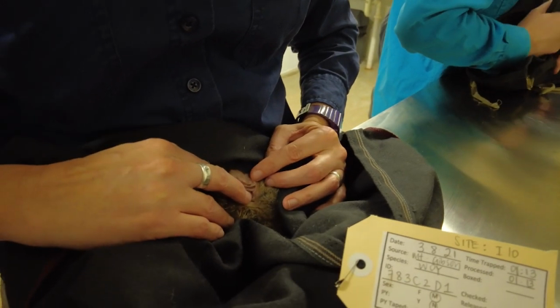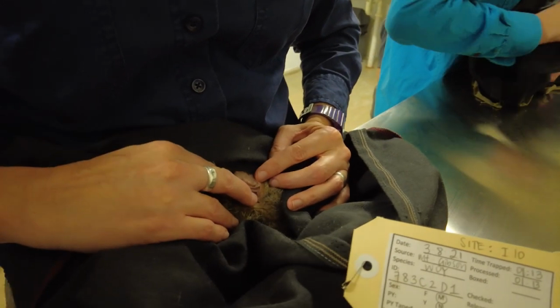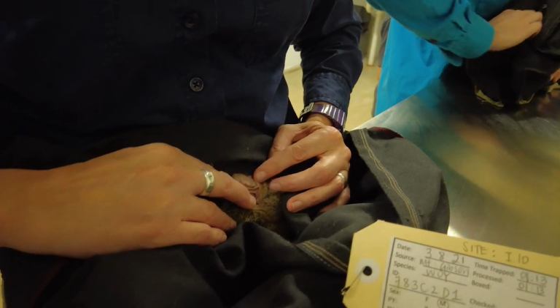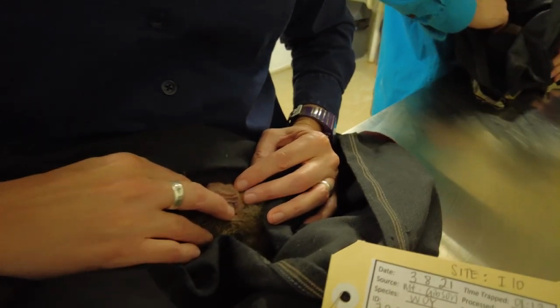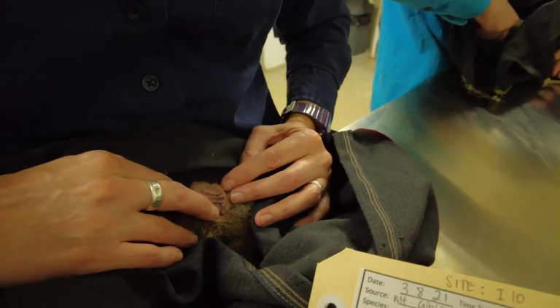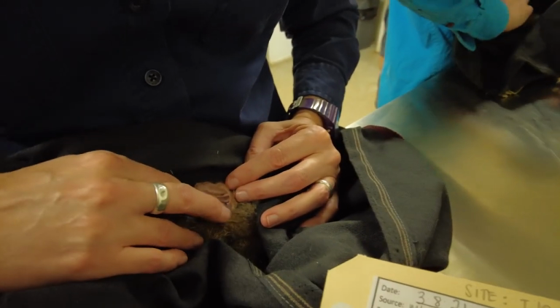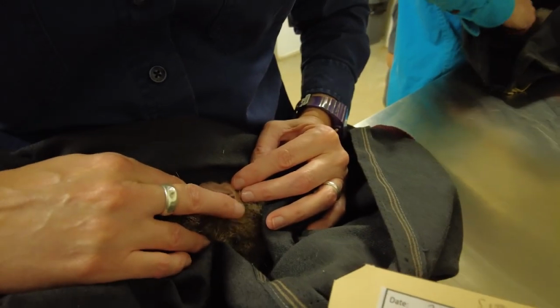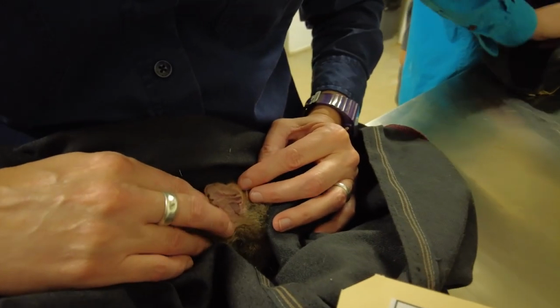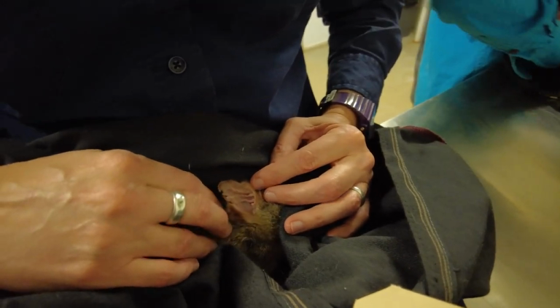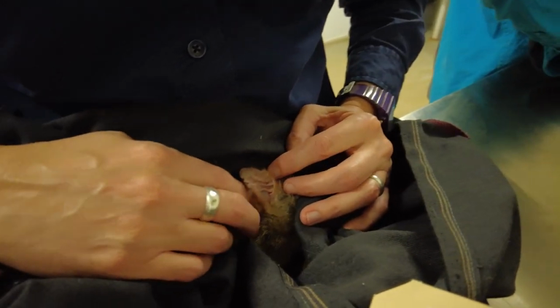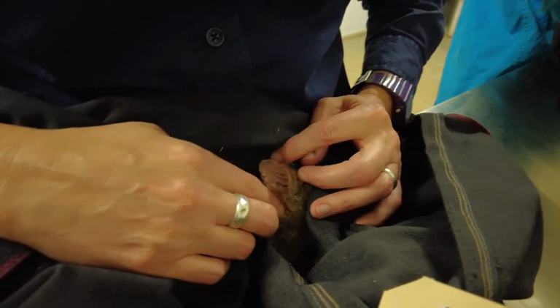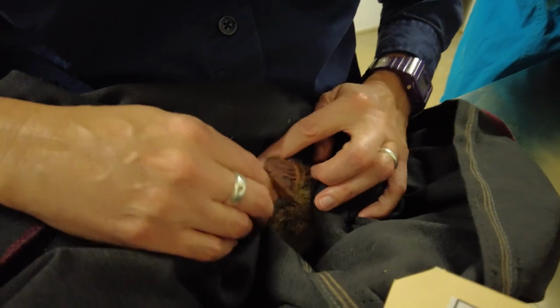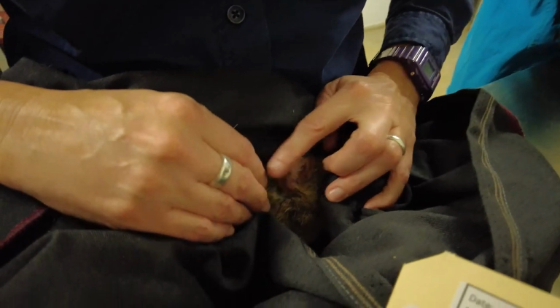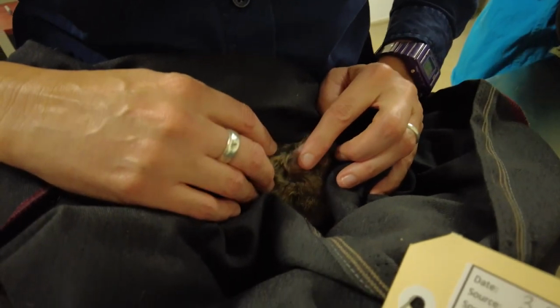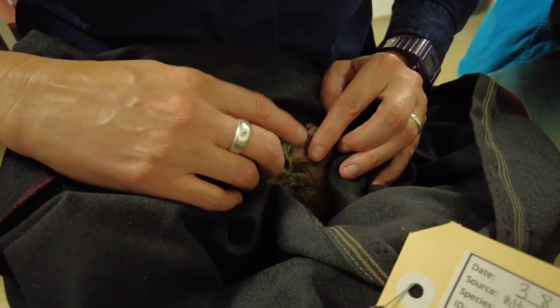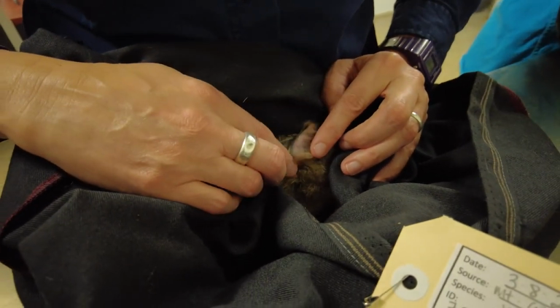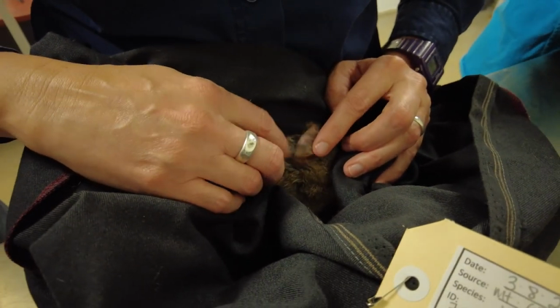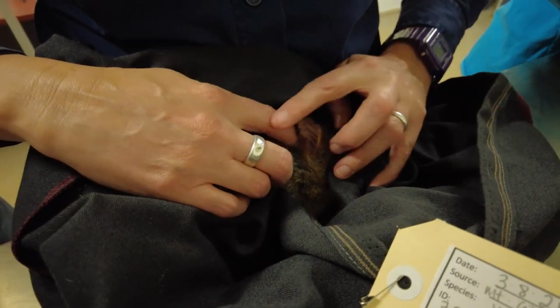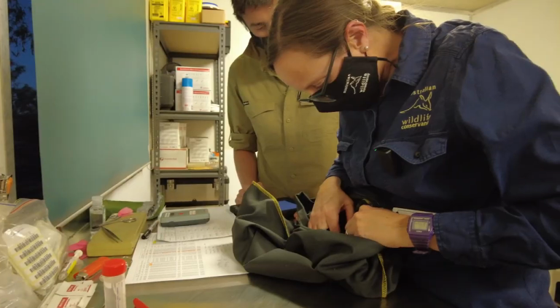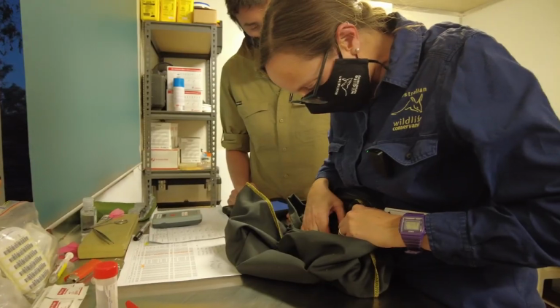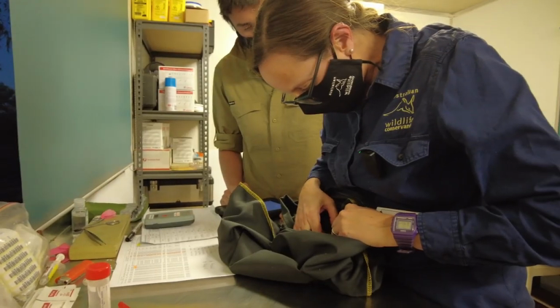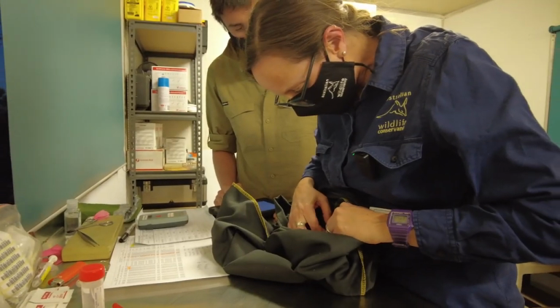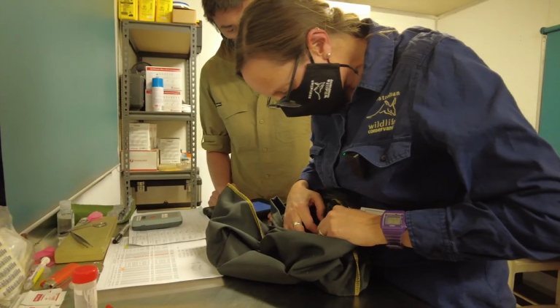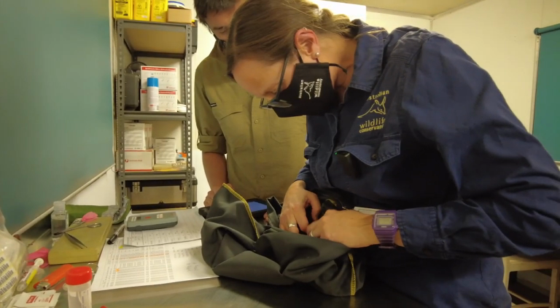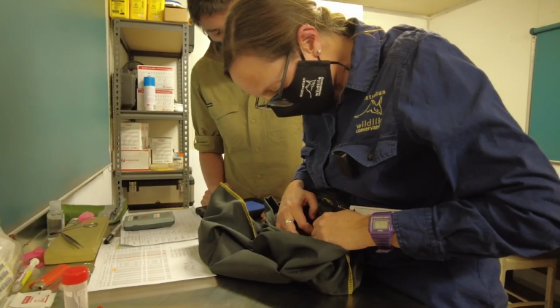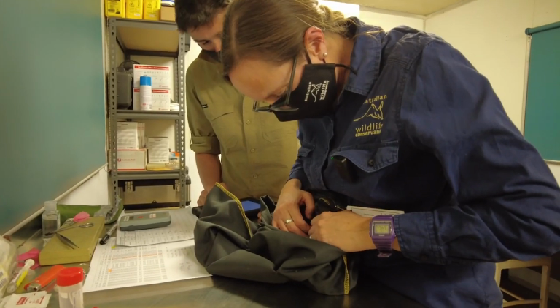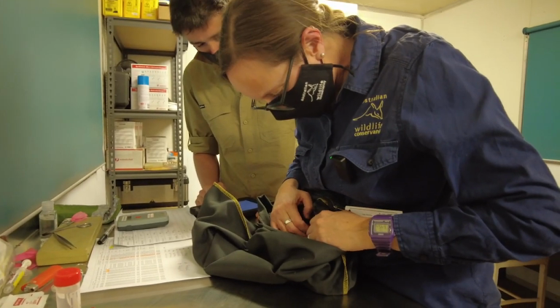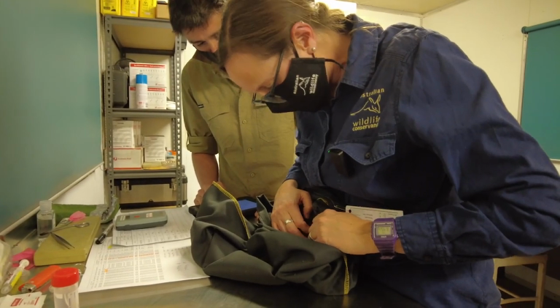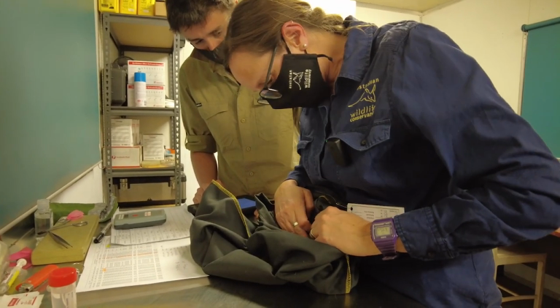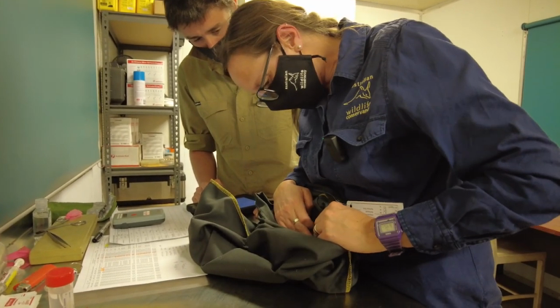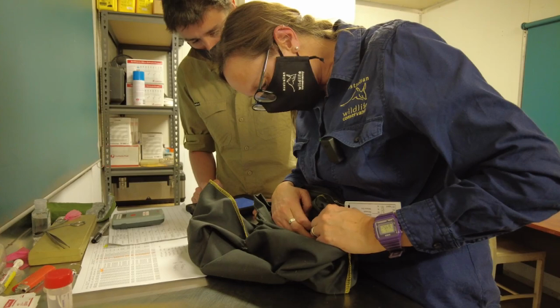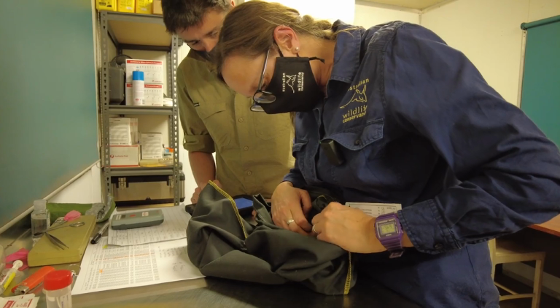Here we're just looking for any ticks, any evidence of fleas around these areas. Looks good.